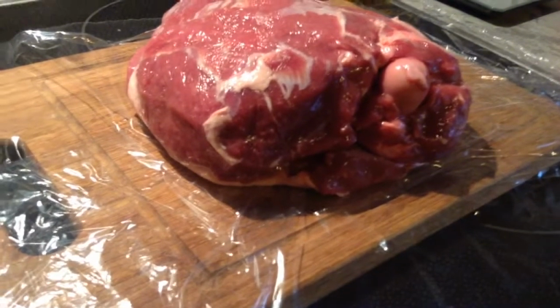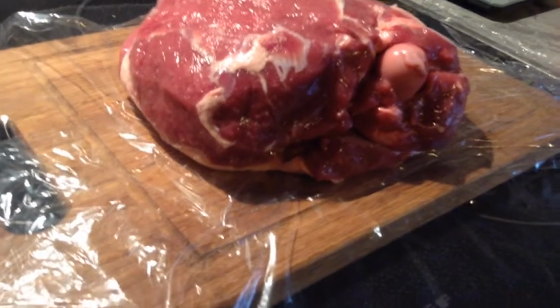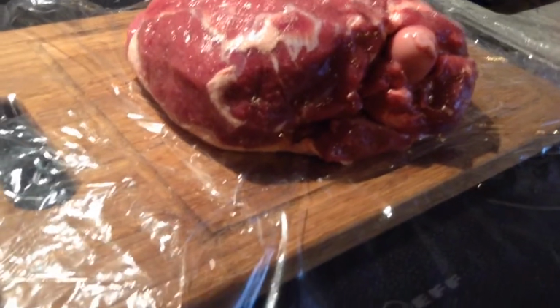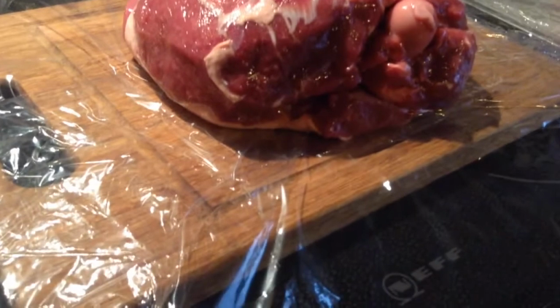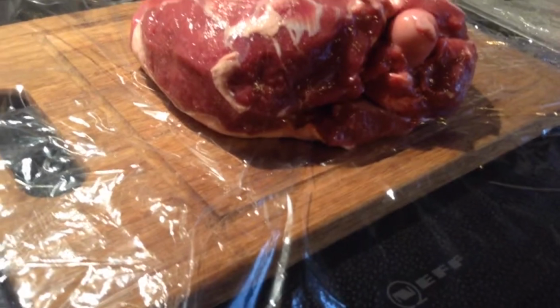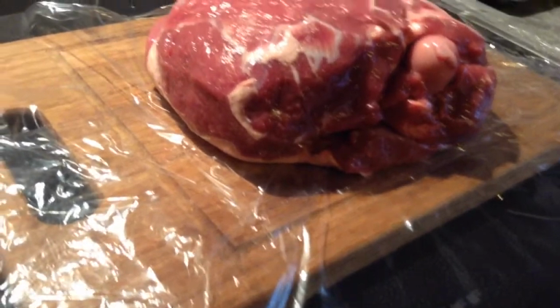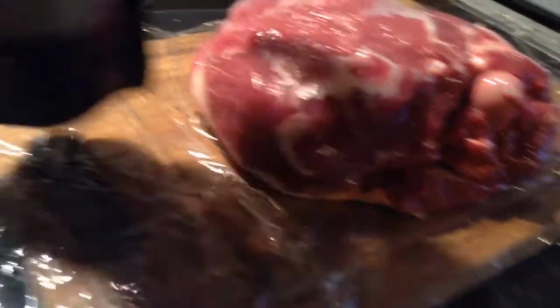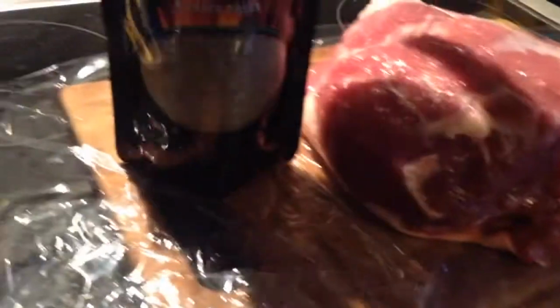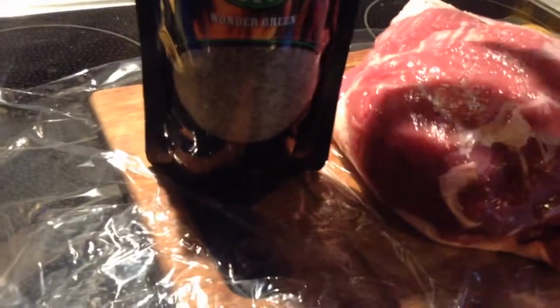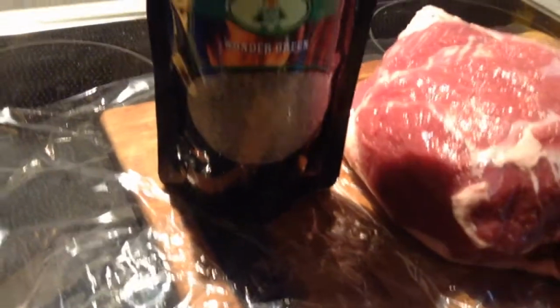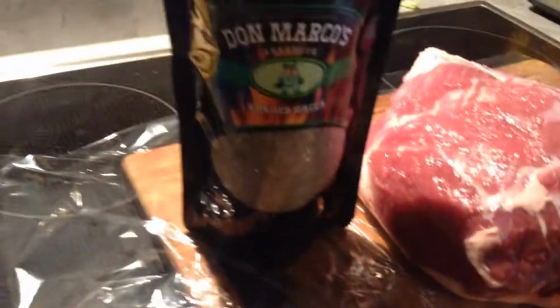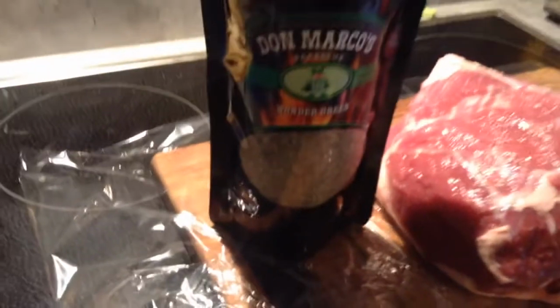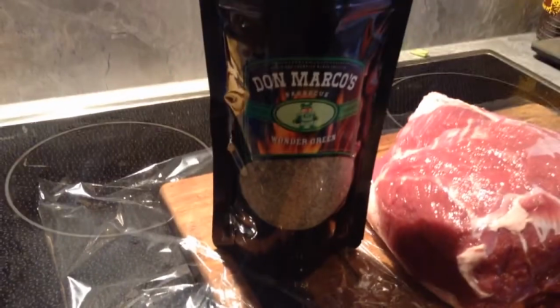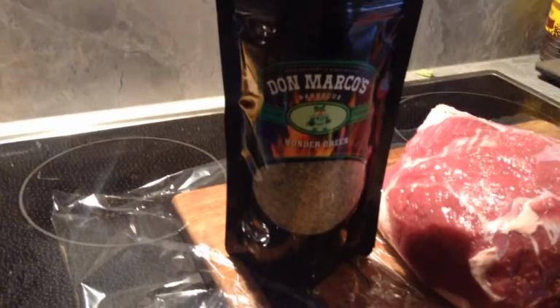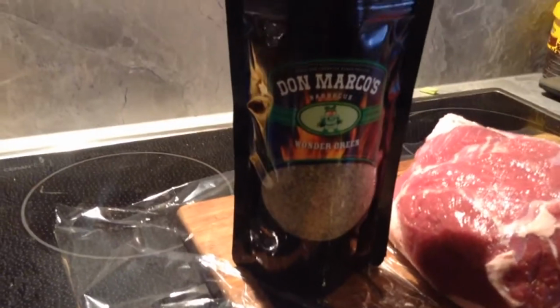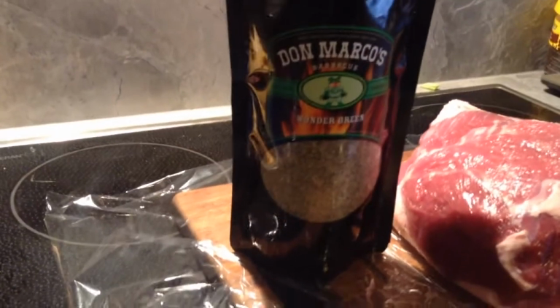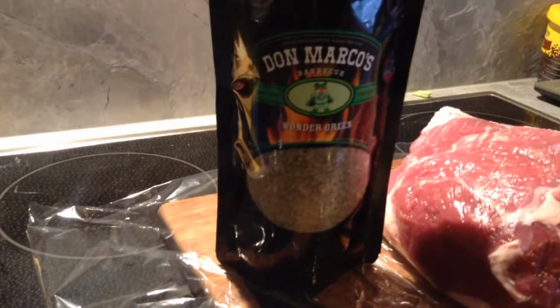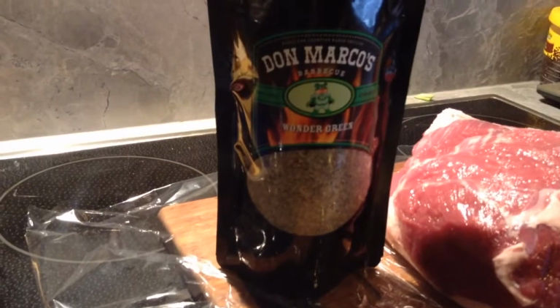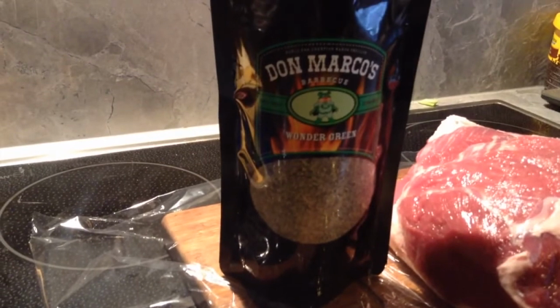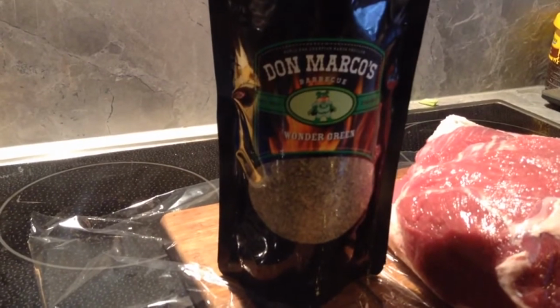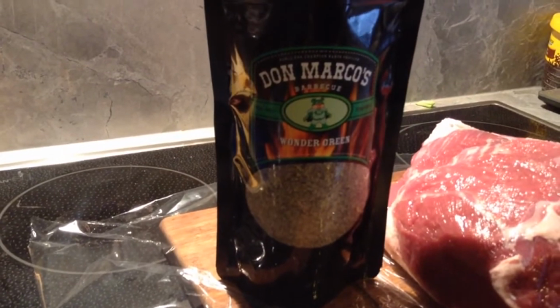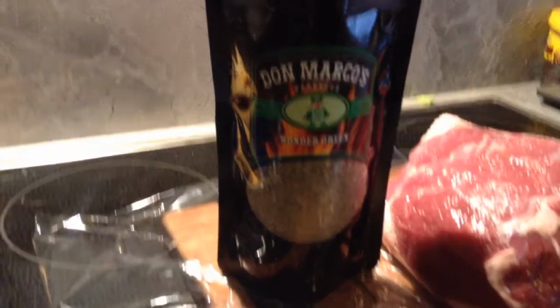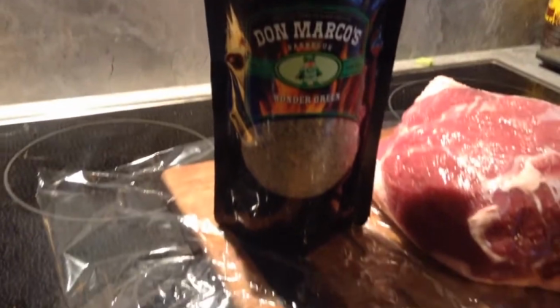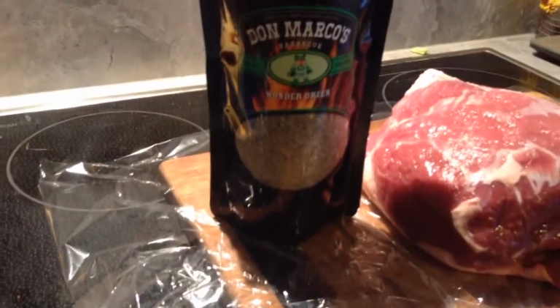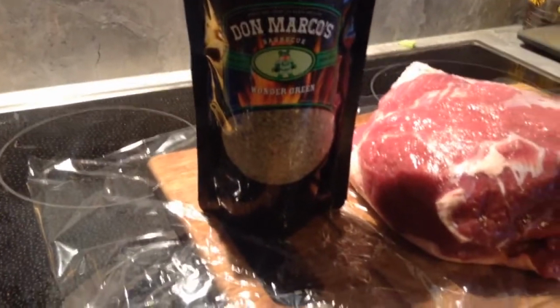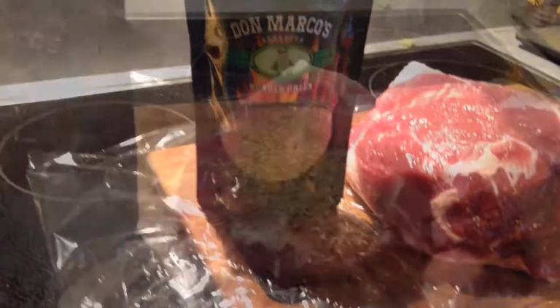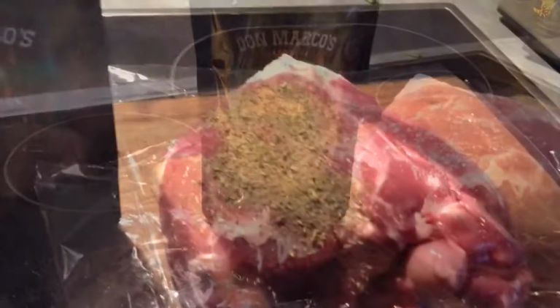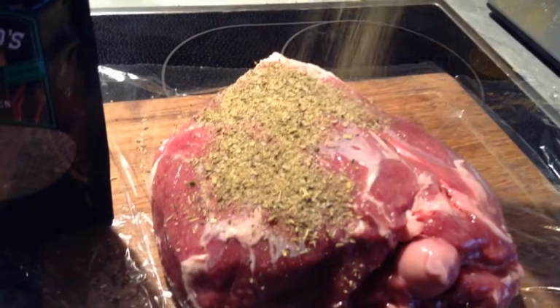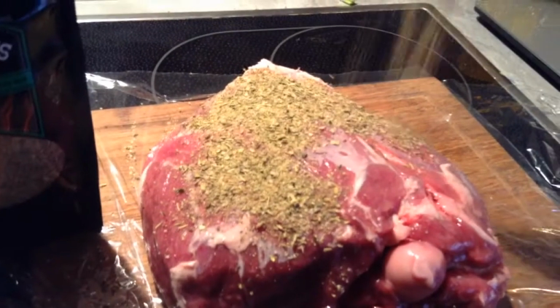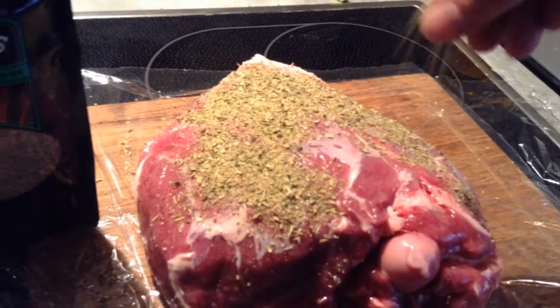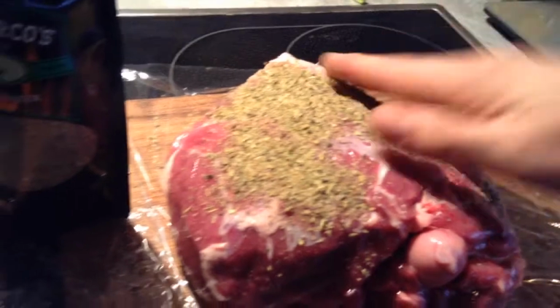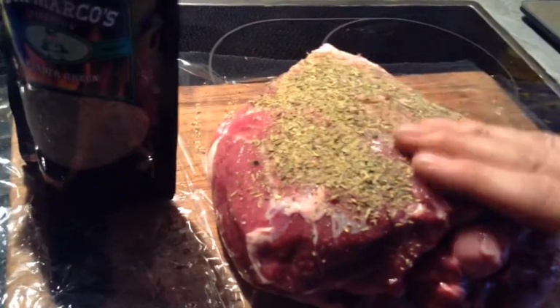This is our leg of lamb and it's 1.4 kg. This is Don Marcos barbecue rub with a great rub called Wonder Green, which fits perfectly to lamb.